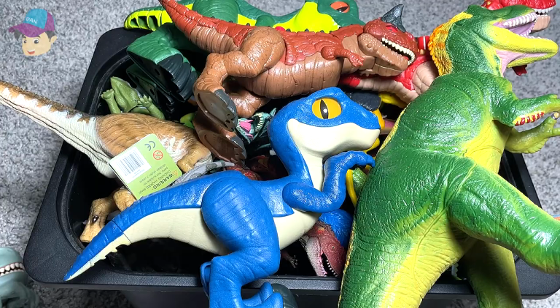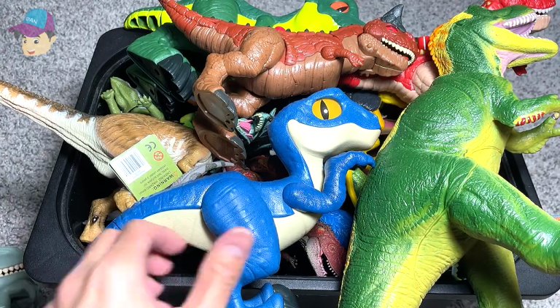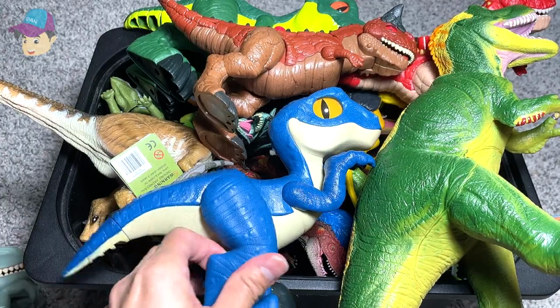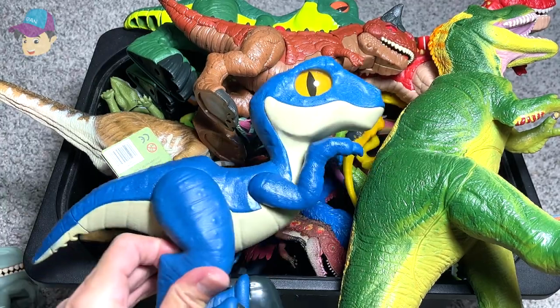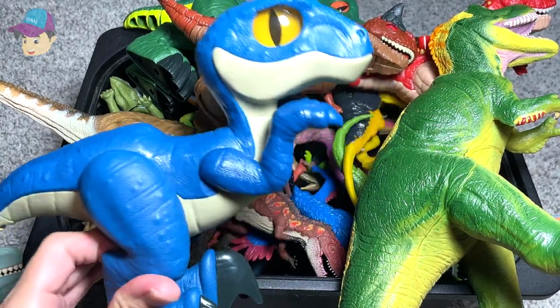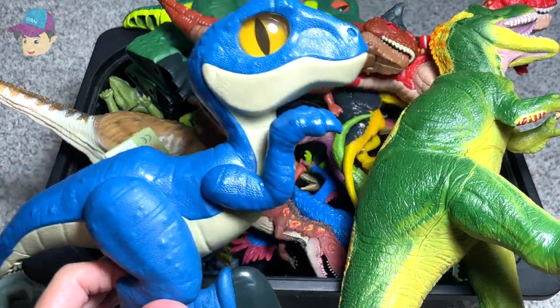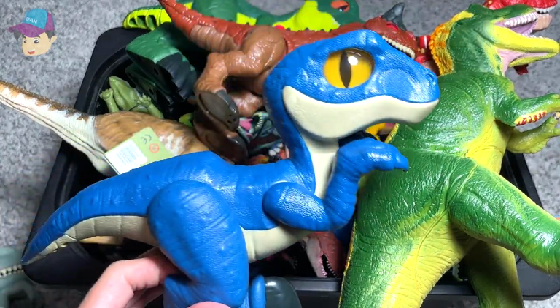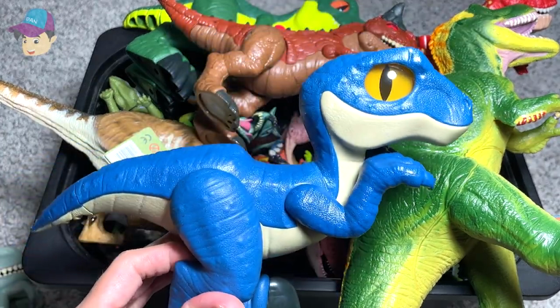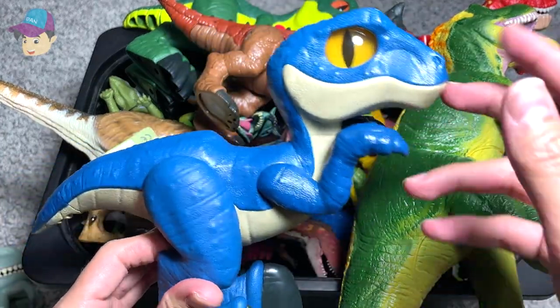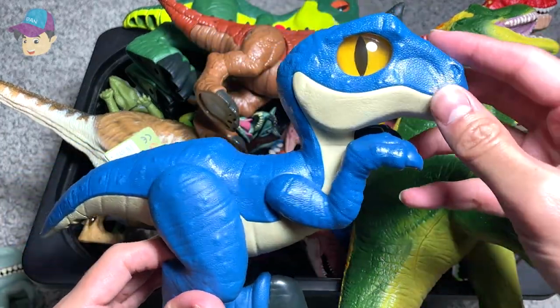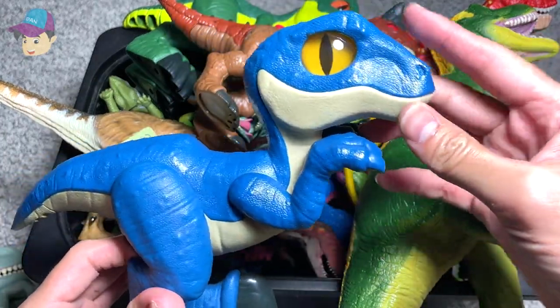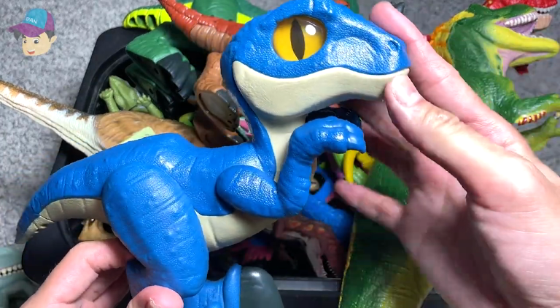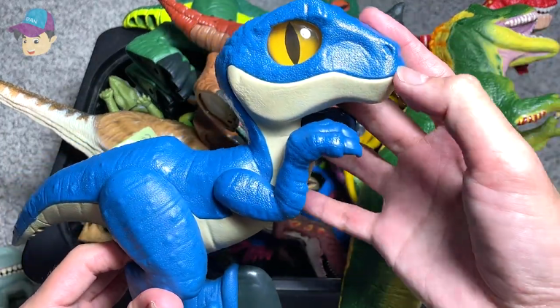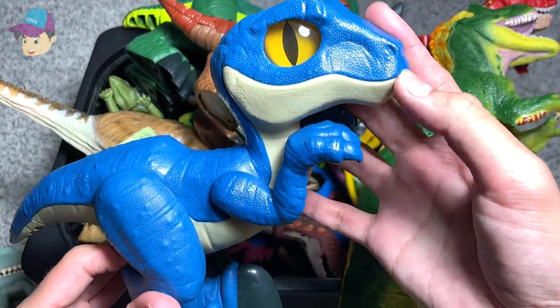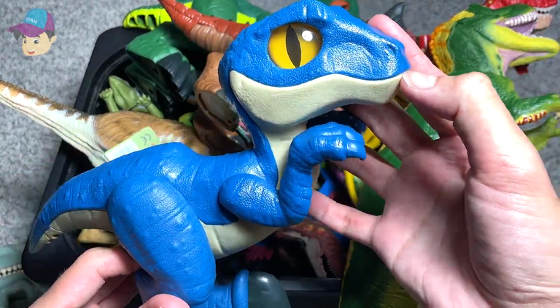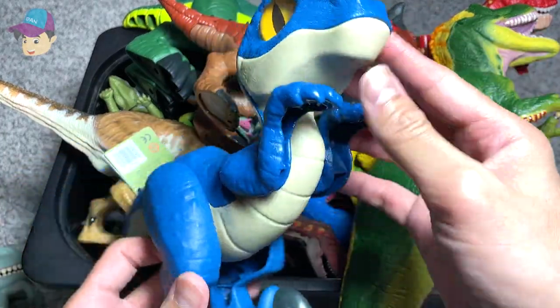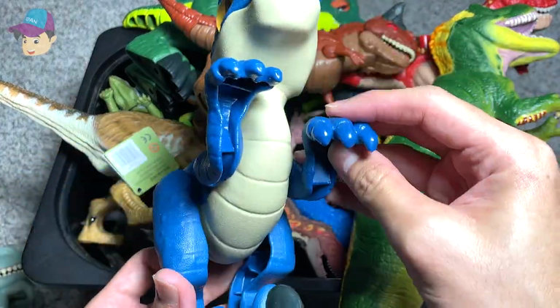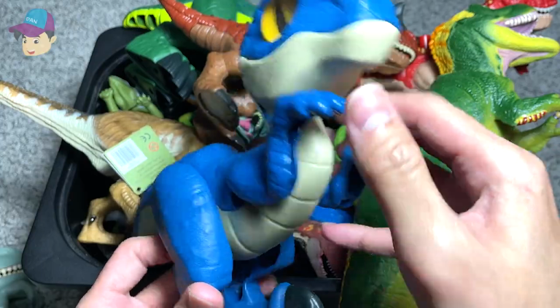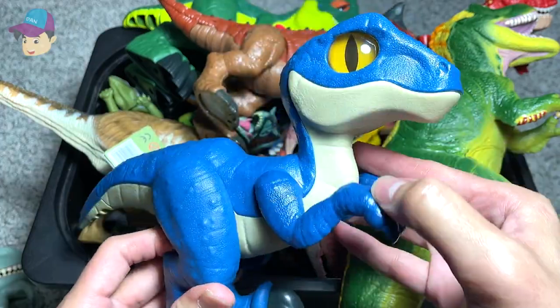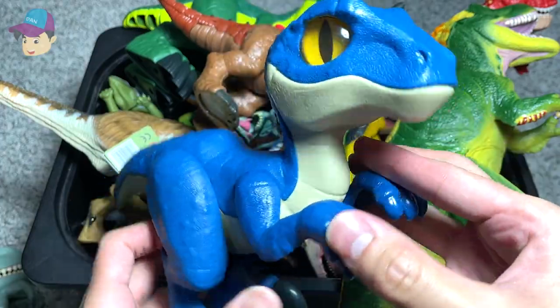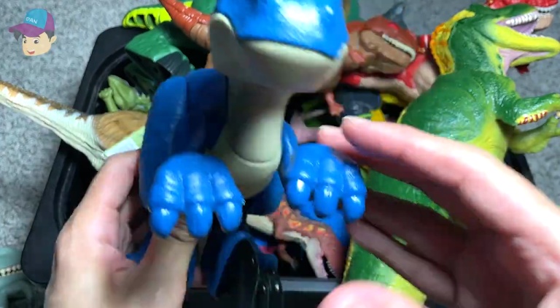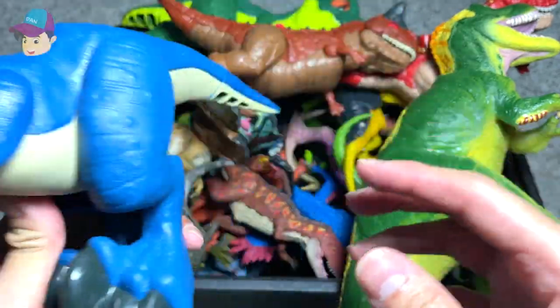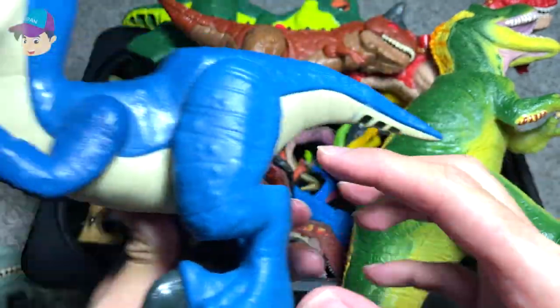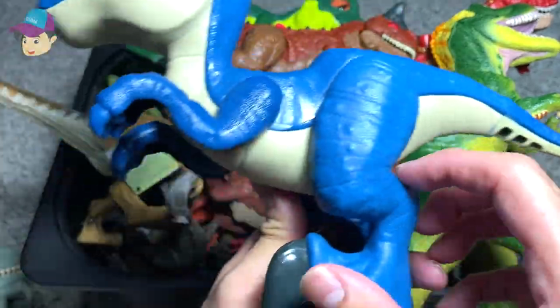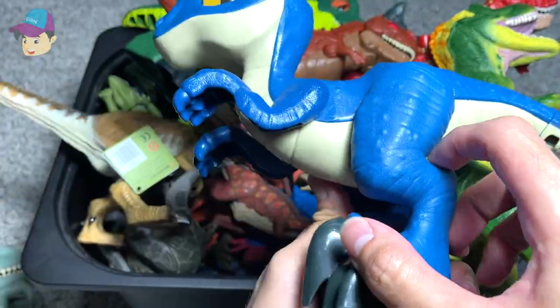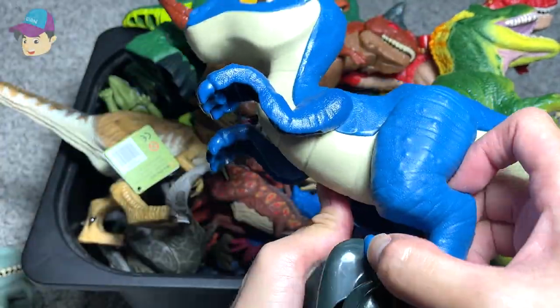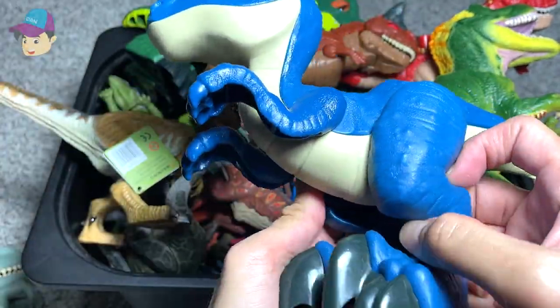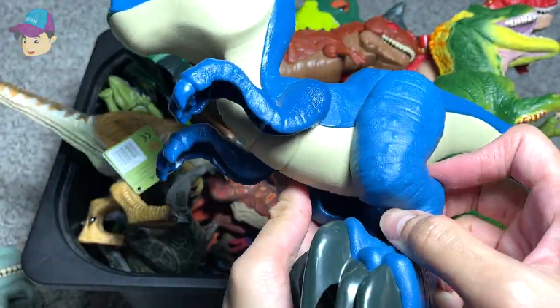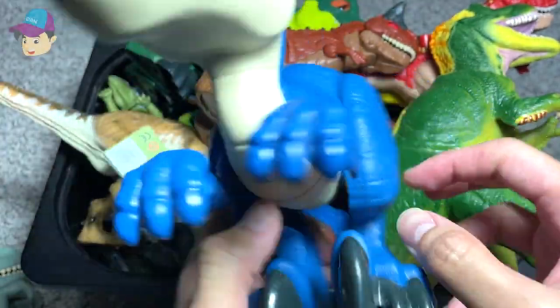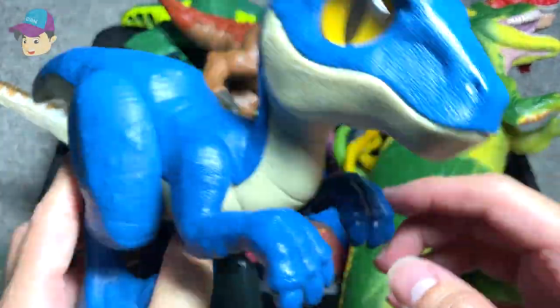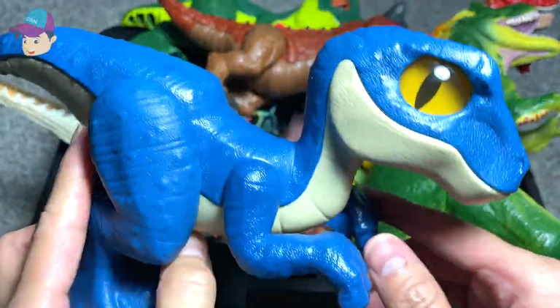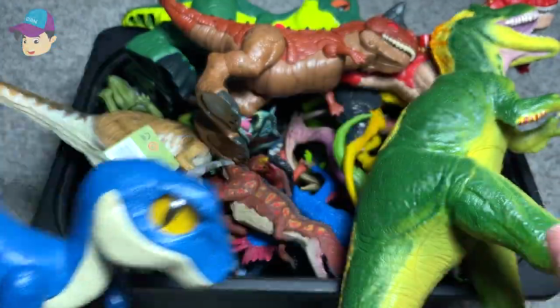Next, we have another Velociraptor right here. Looks really nice — a blue one. You can actually move the legs and move the arms as well.